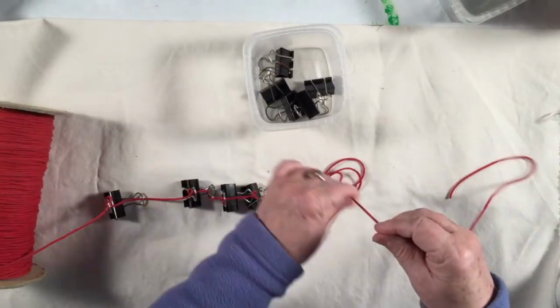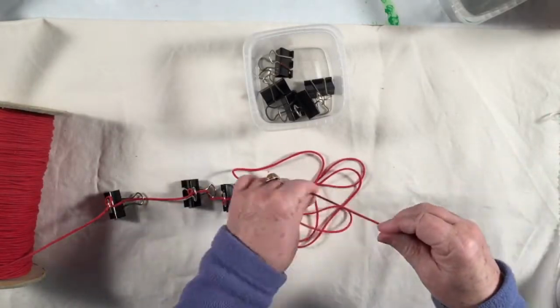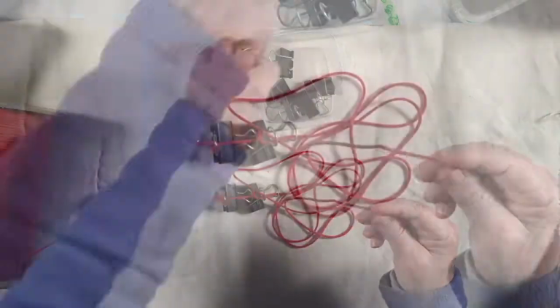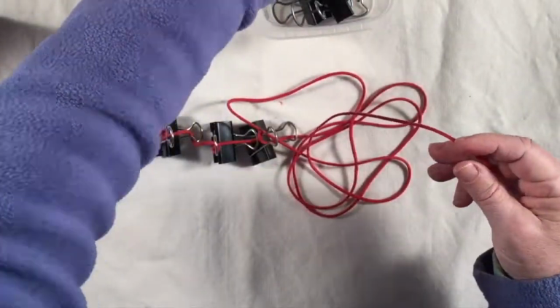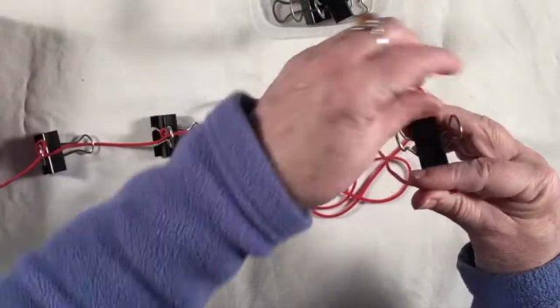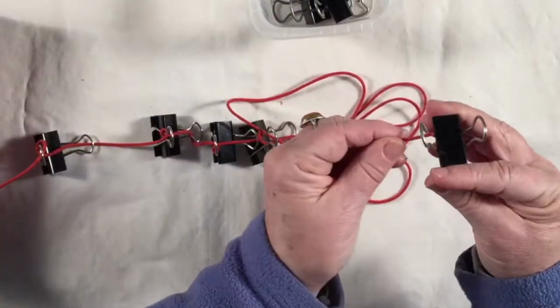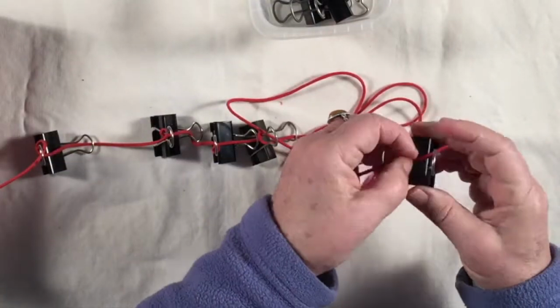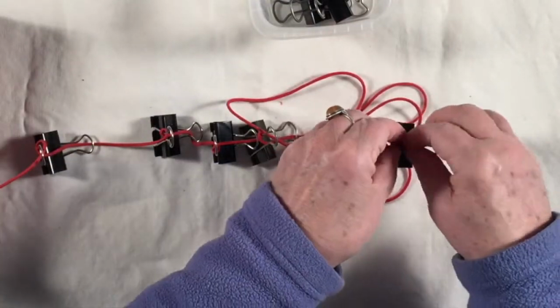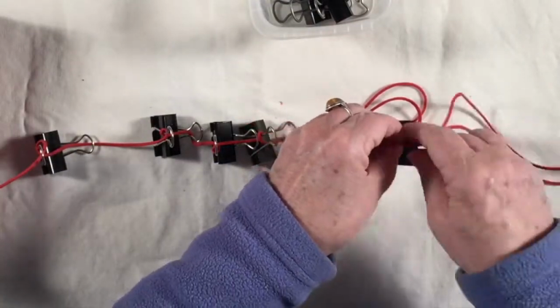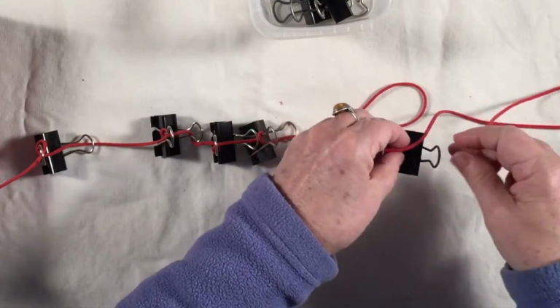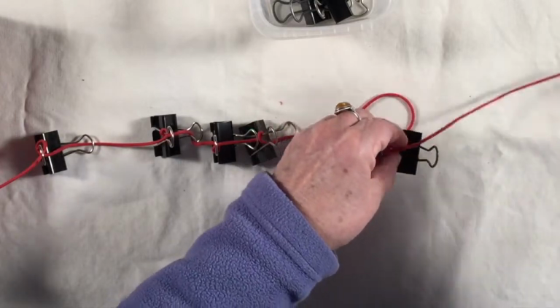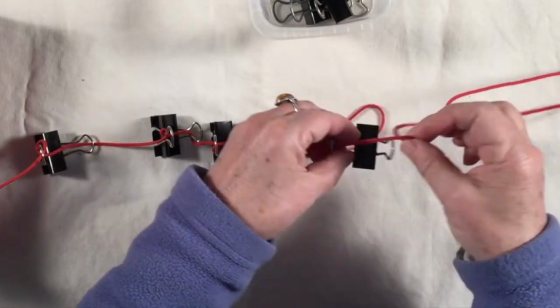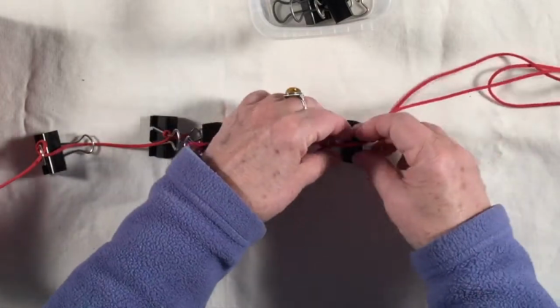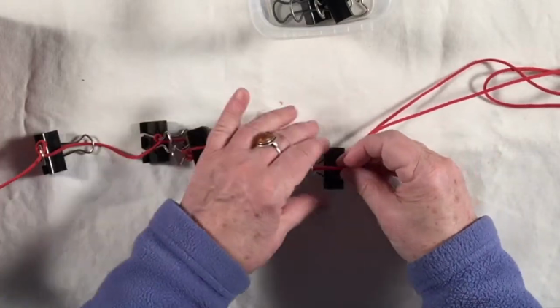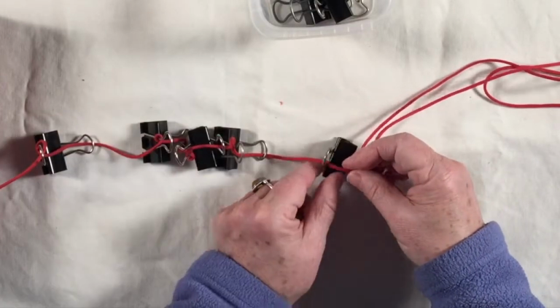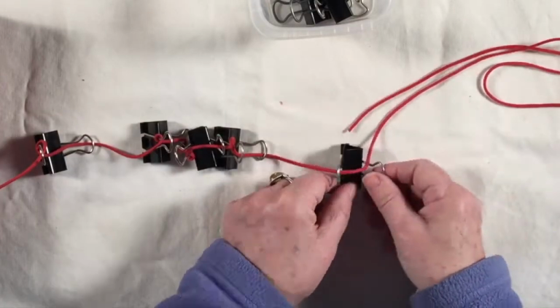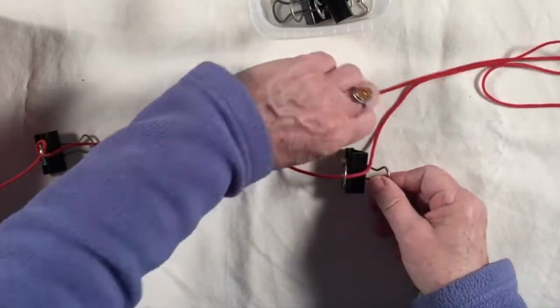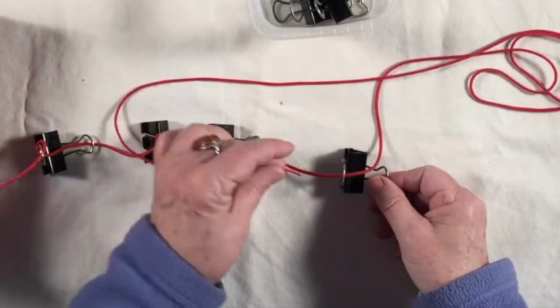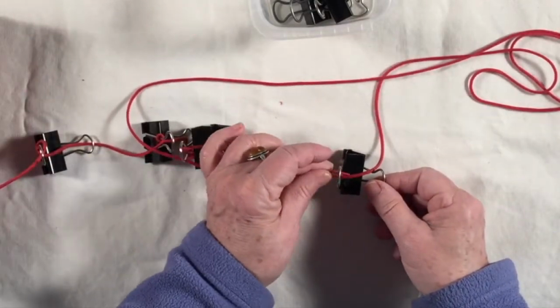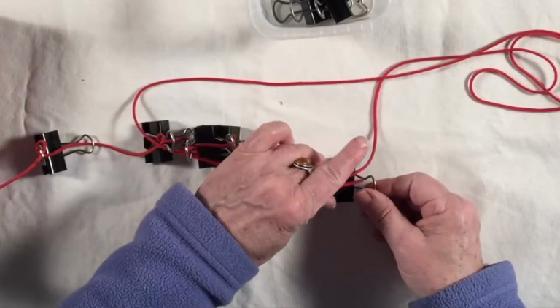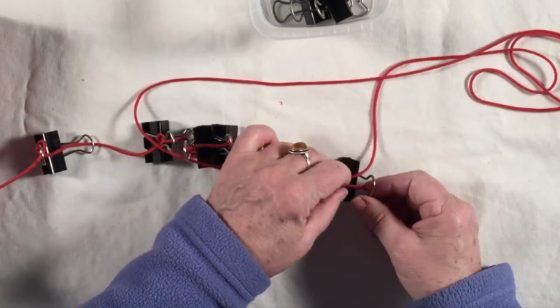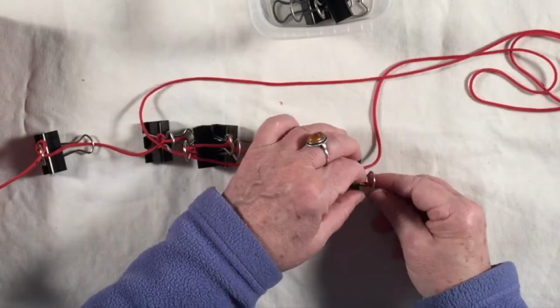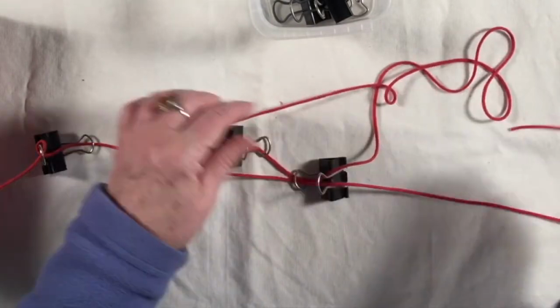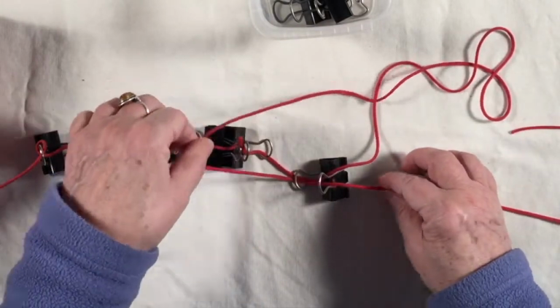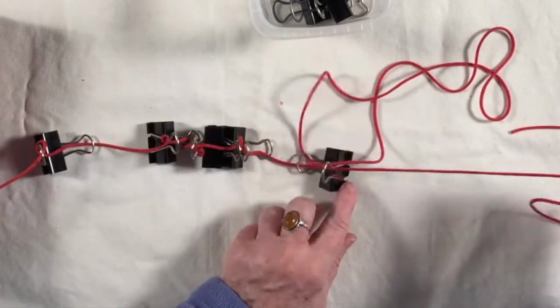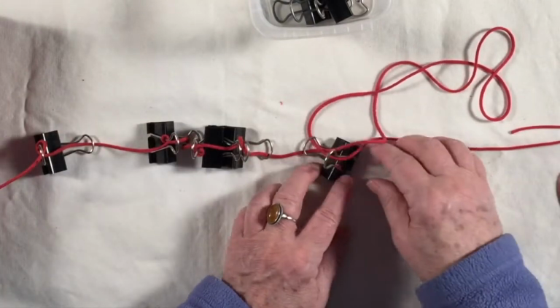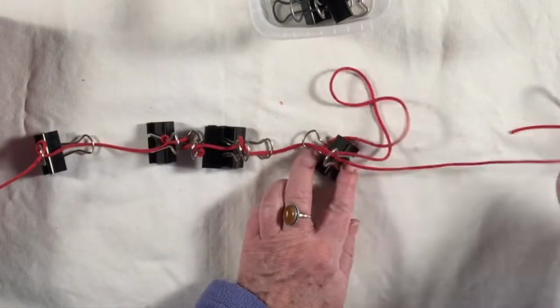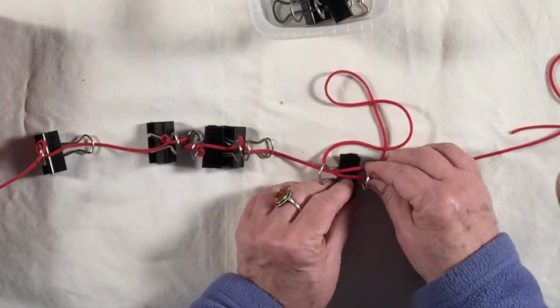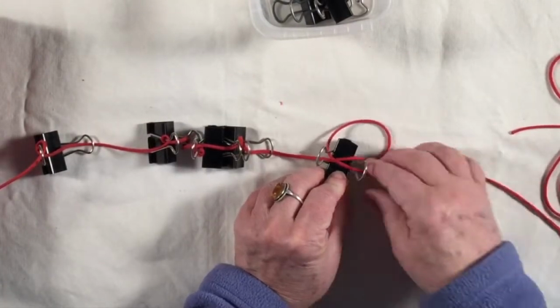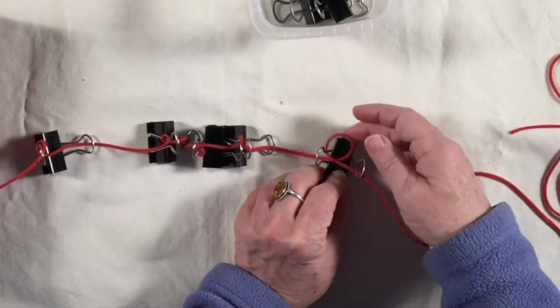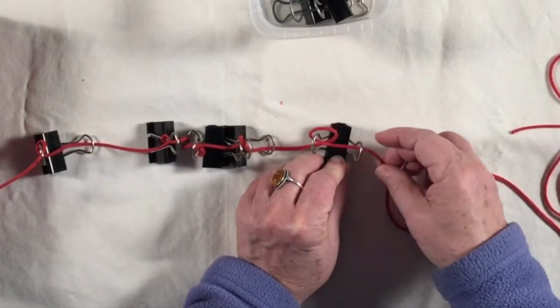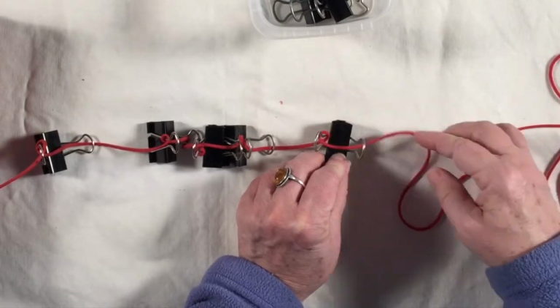Take a binder clip, go through the left side, clamp, pull it all the way through, wrap it around, and go through both clamps. Then roughly adjust it and put it in place.